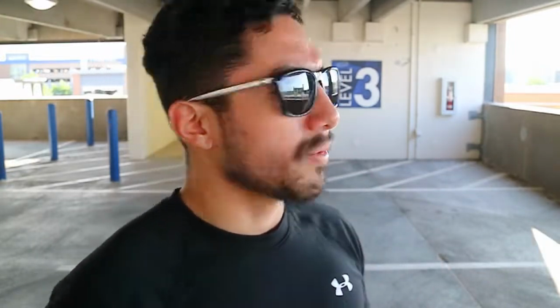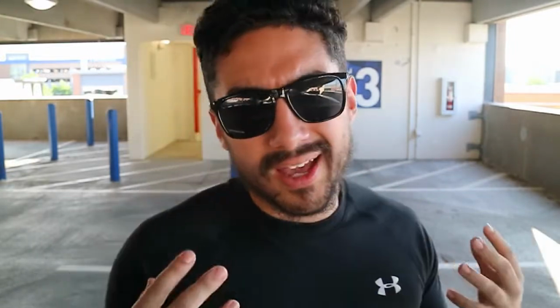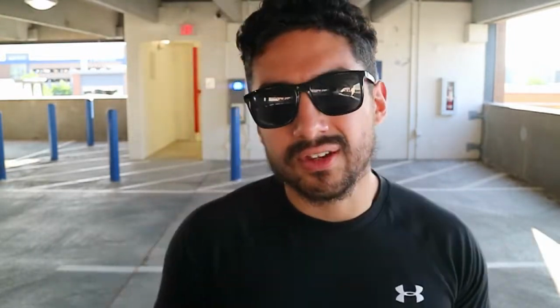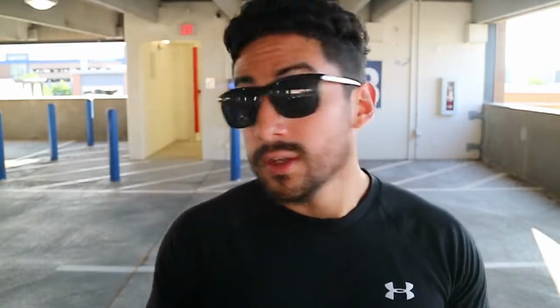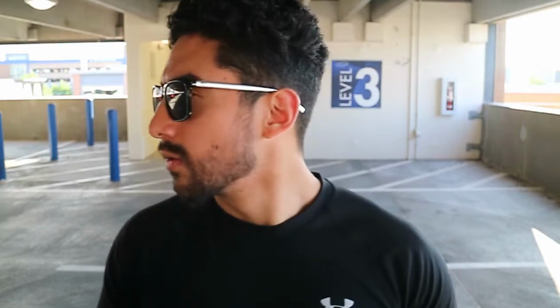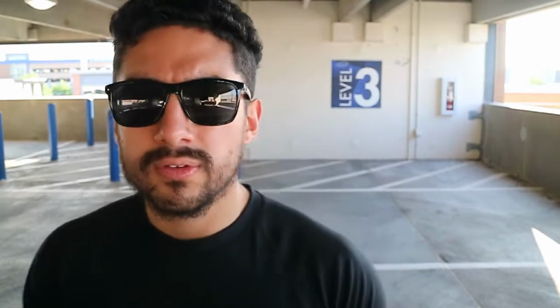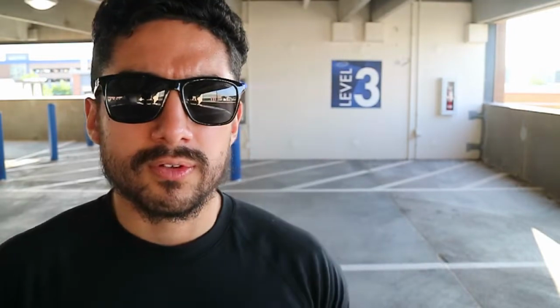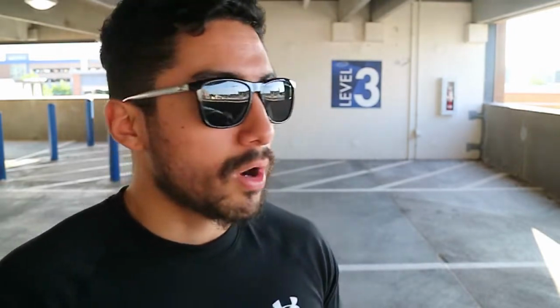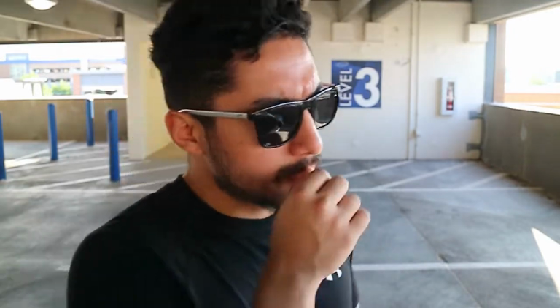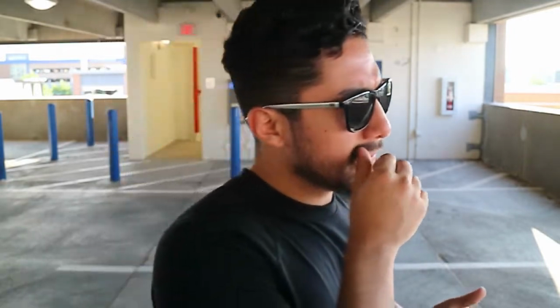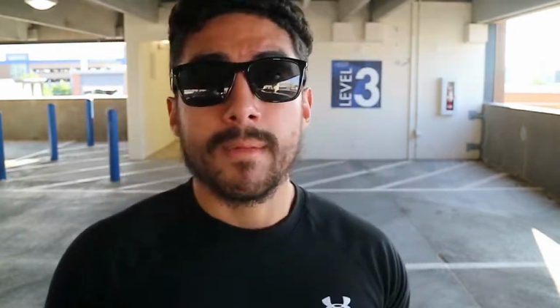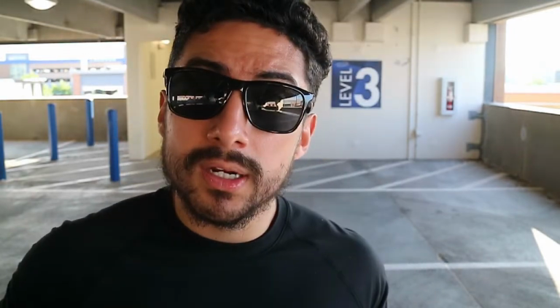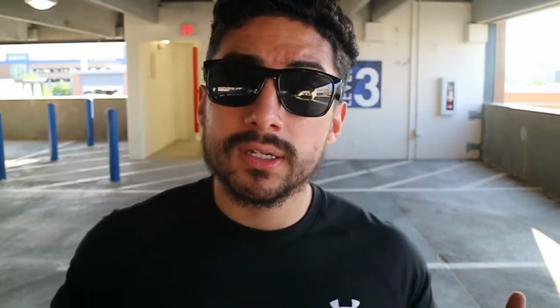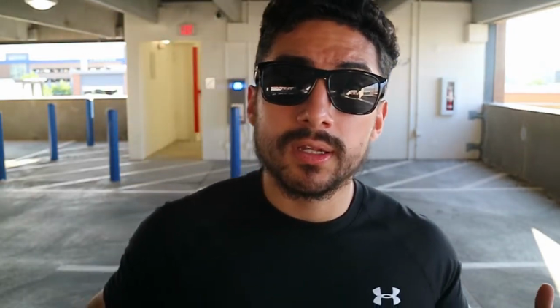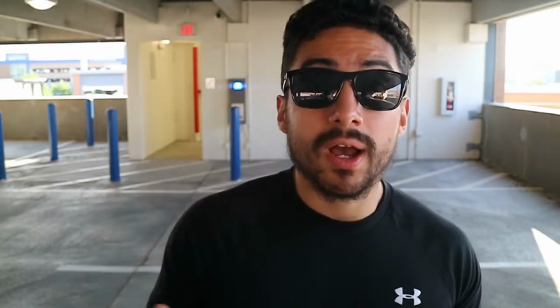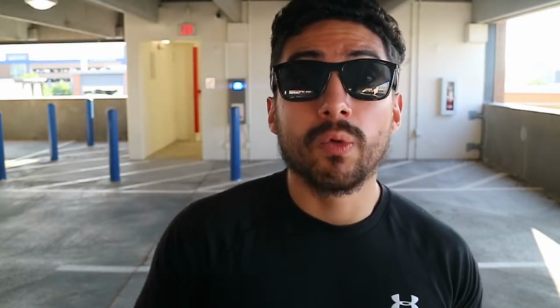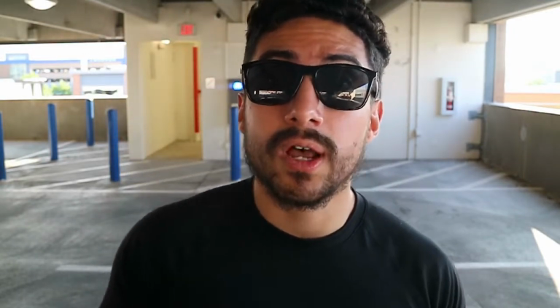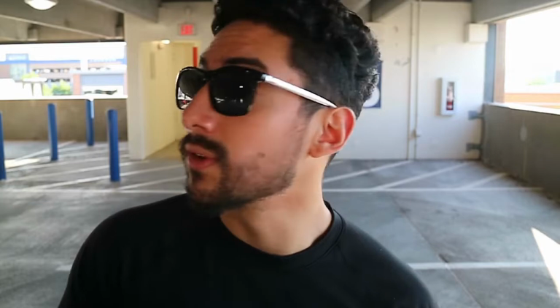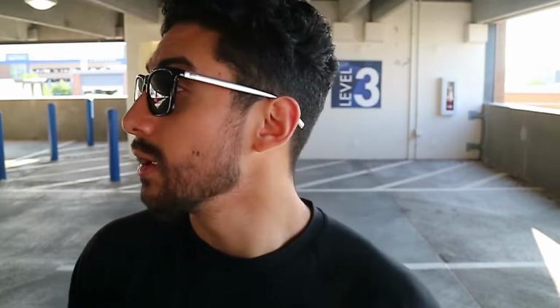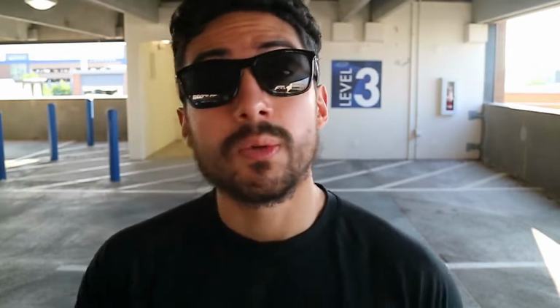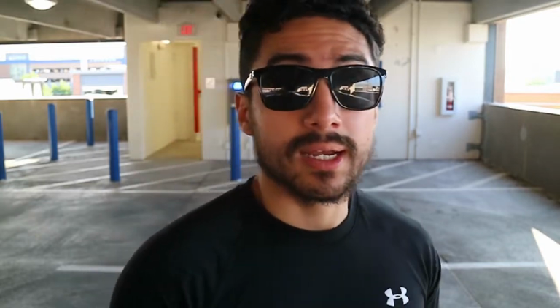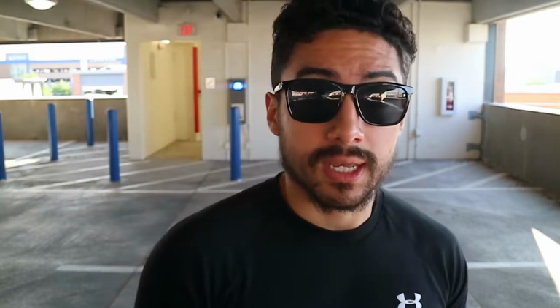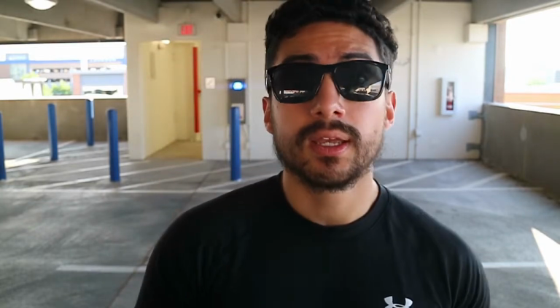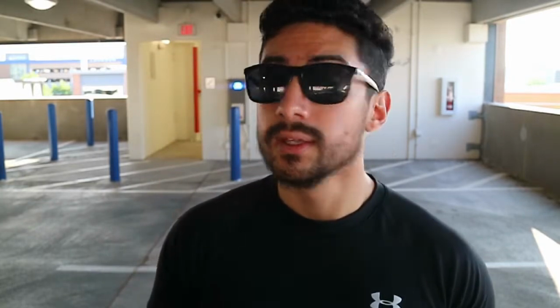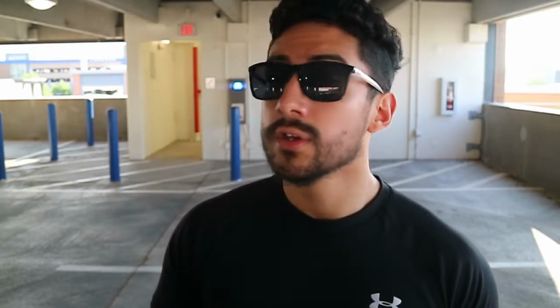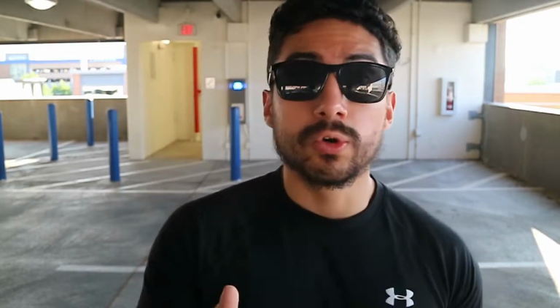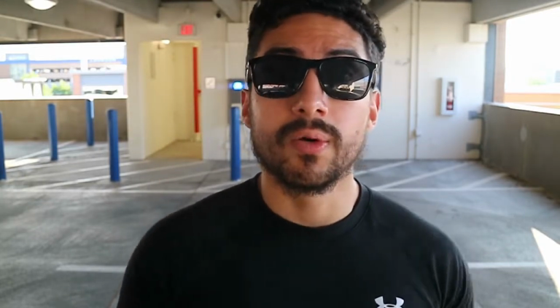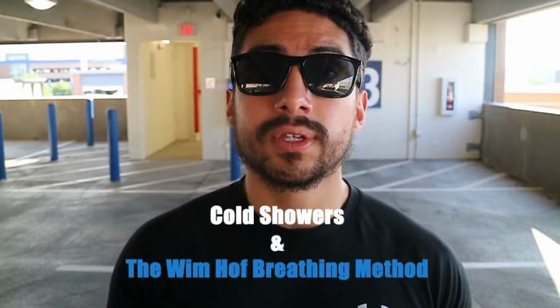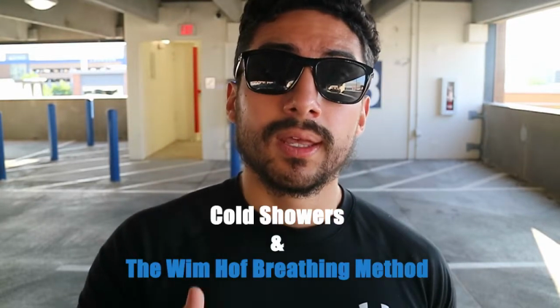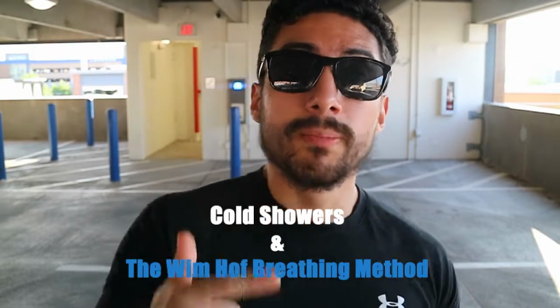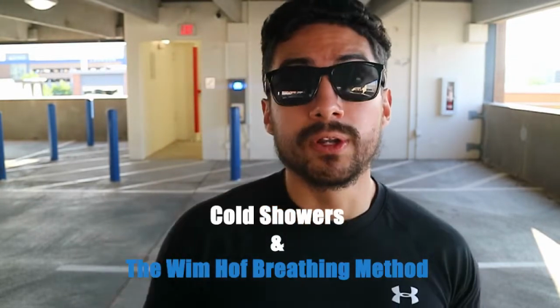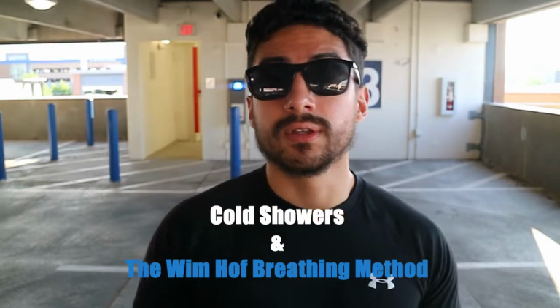I put on a podcast and just enjoyed my walk pretty much. I'm here, and what I want to talk about and share with you guys today is cold showers and the Wim Hof breathing technique.